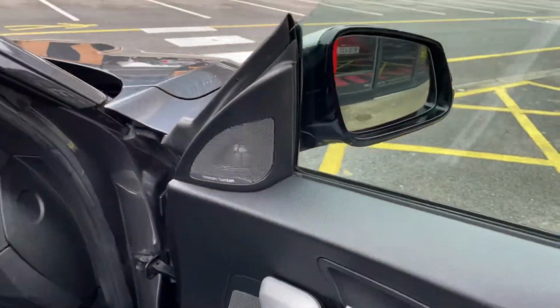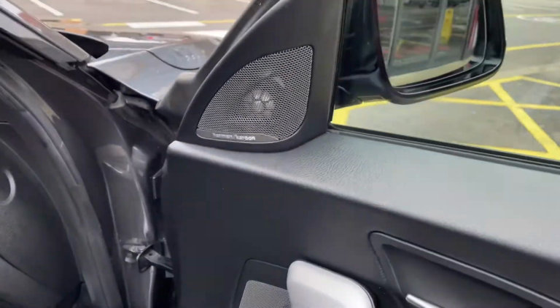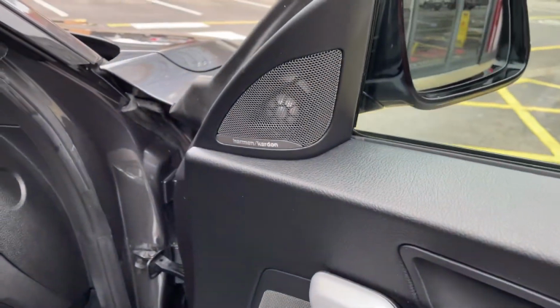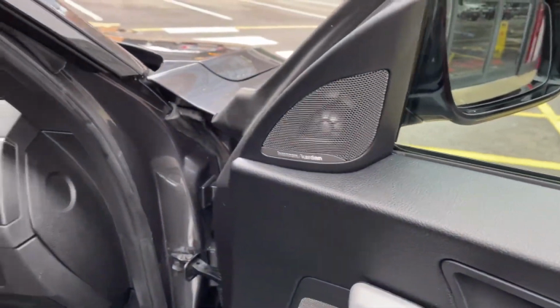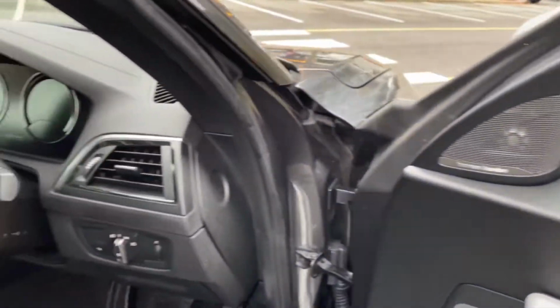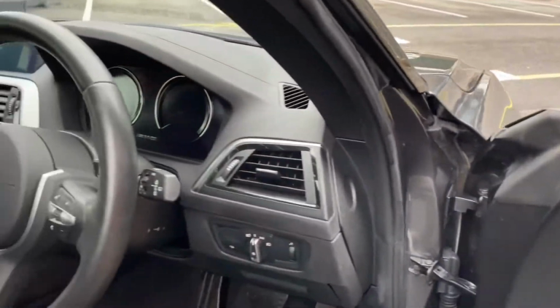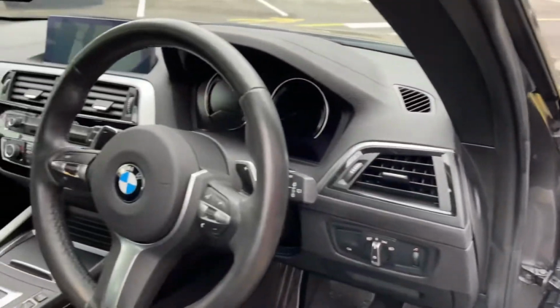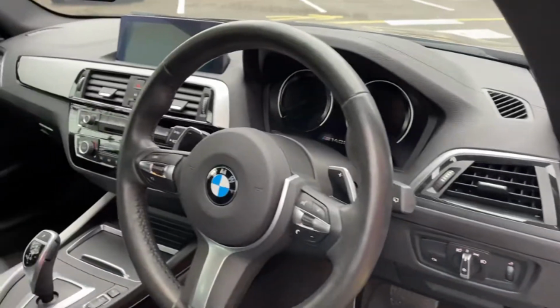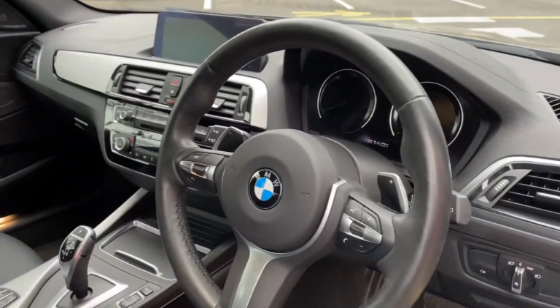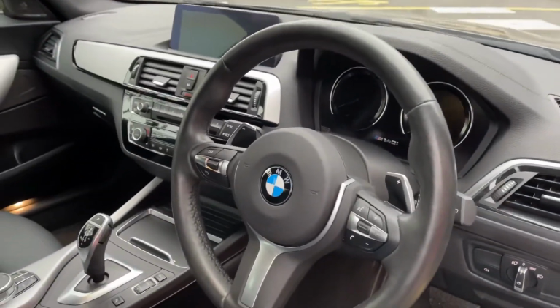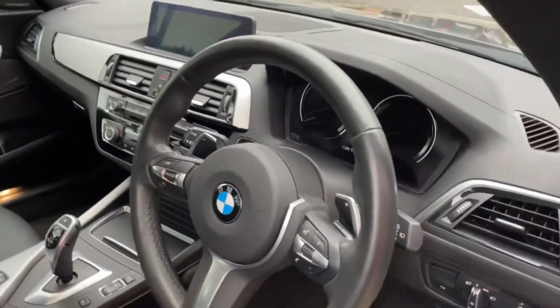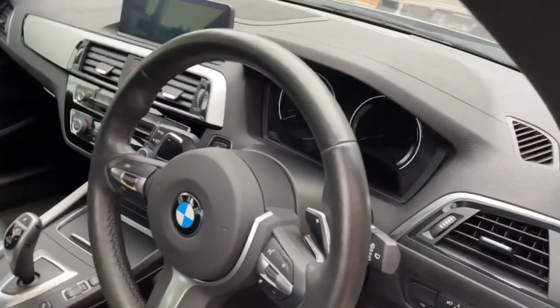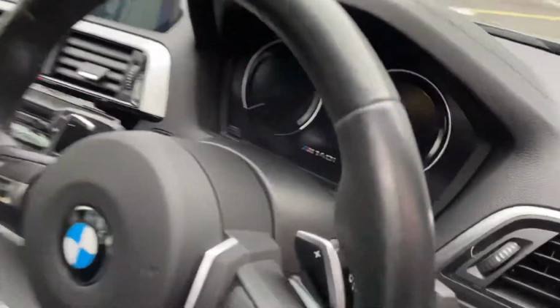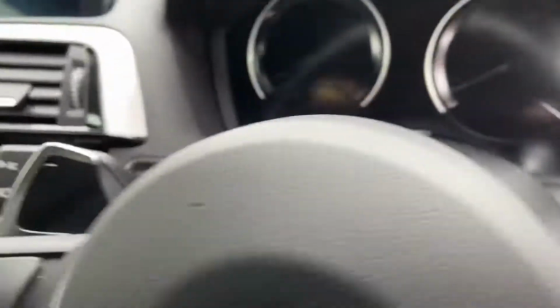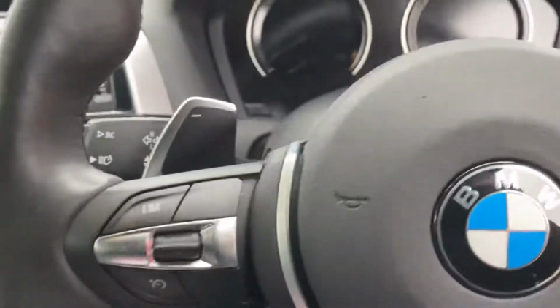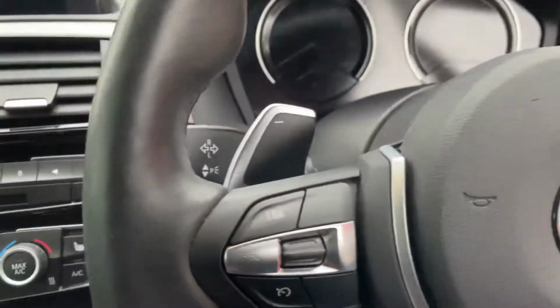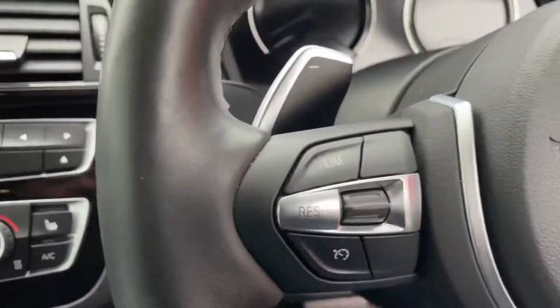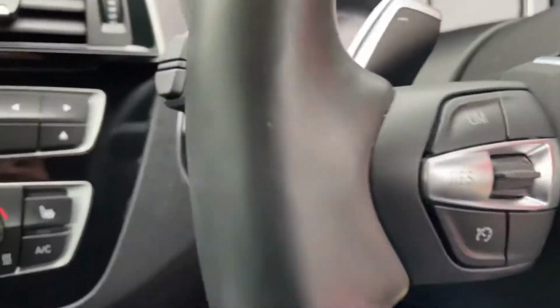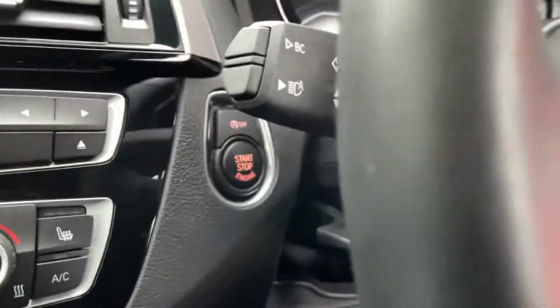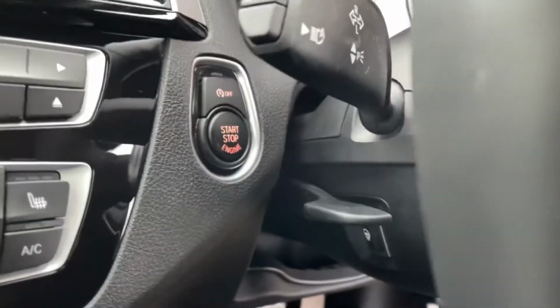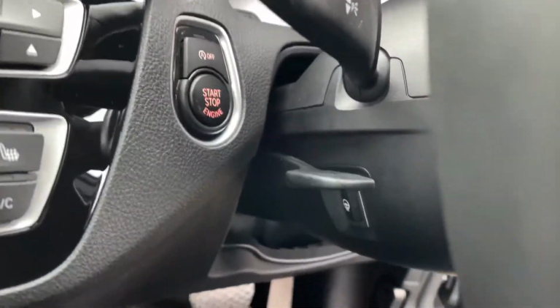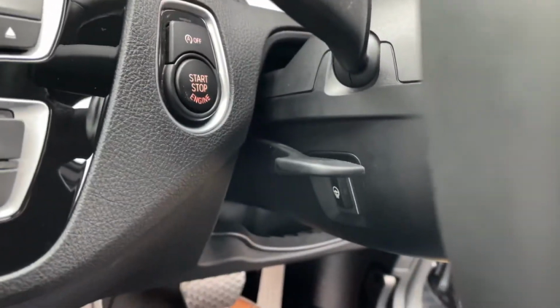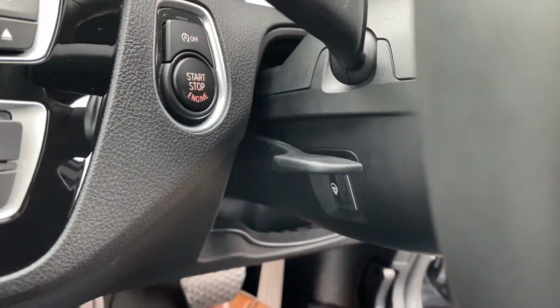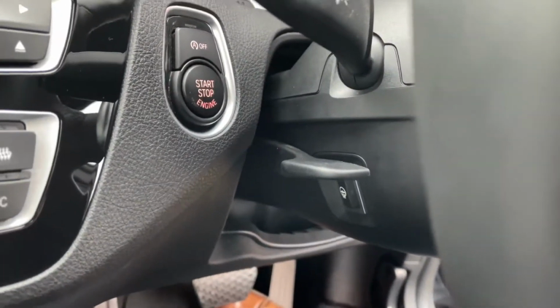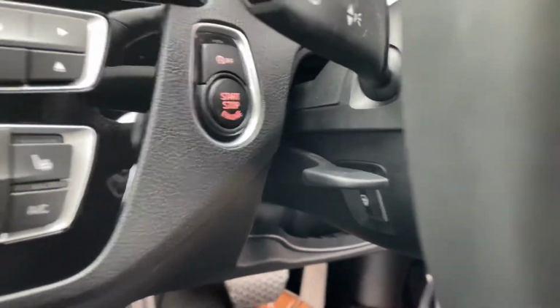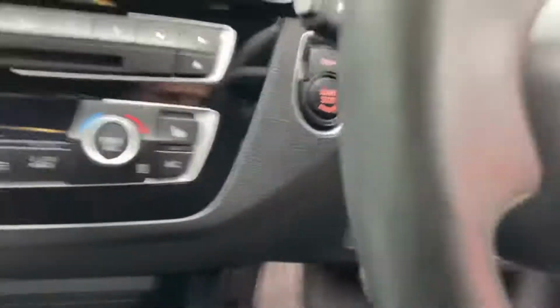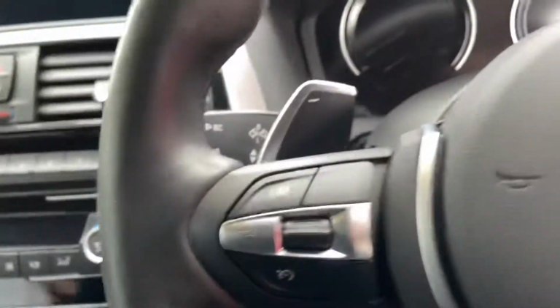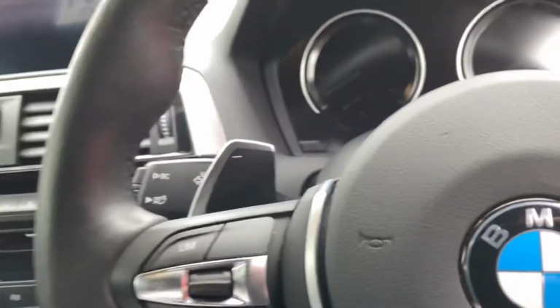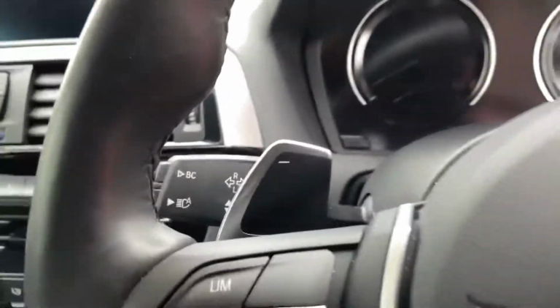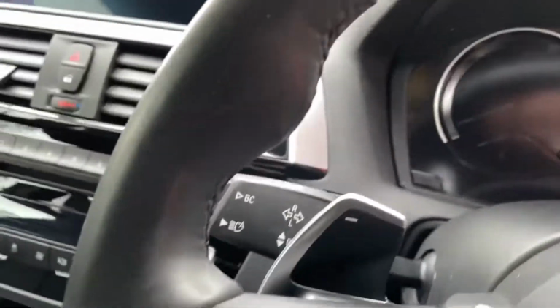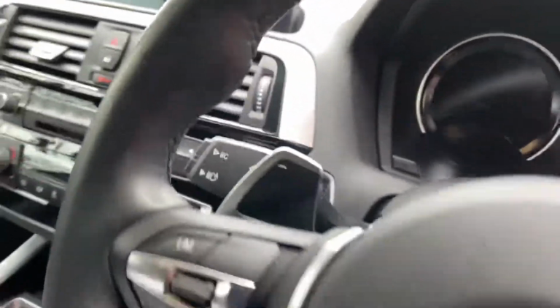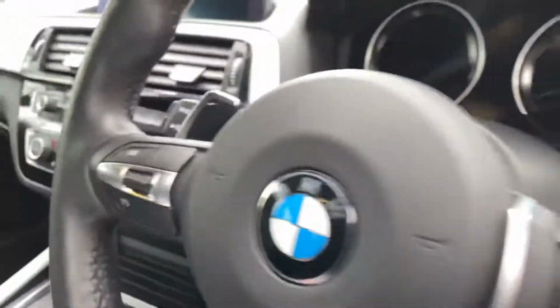Inside you'll find the Harman Kardon surround sound system, sat nav, heated seats, and a heated steering wheel as well. The buttons are on the steering column for the heated front seats — you'd only know where to look unless someone showed you.